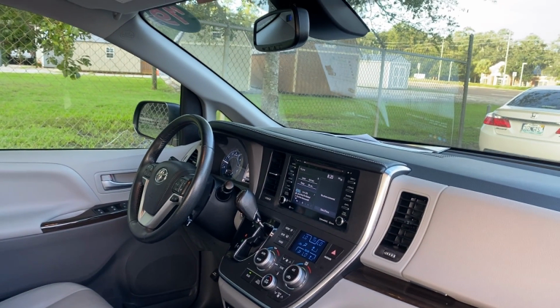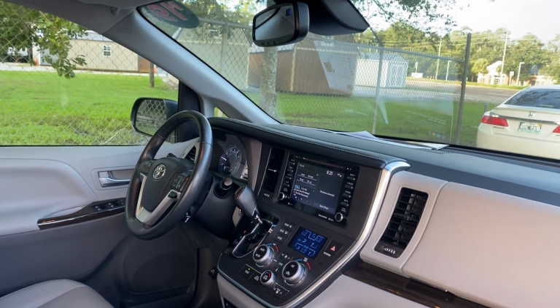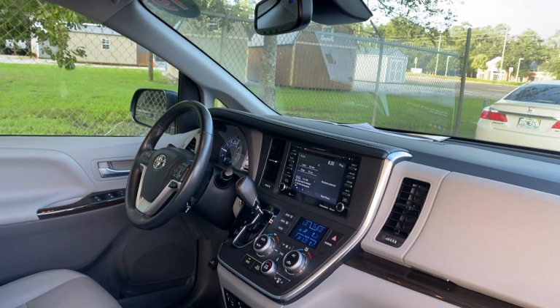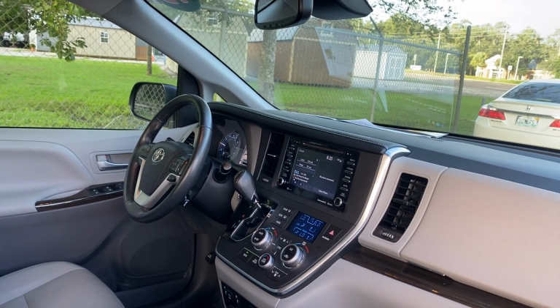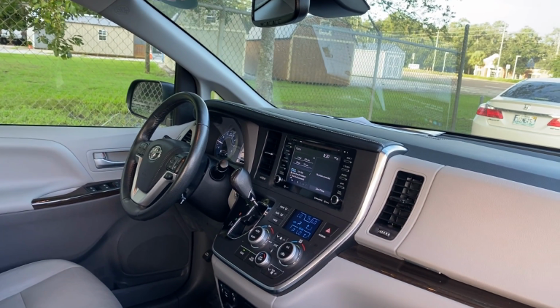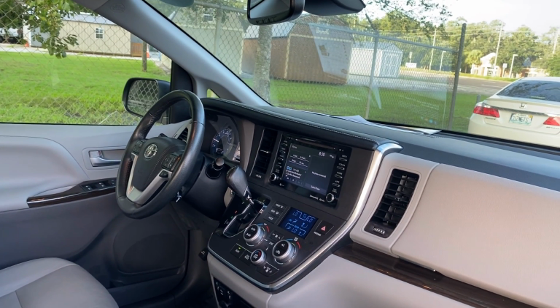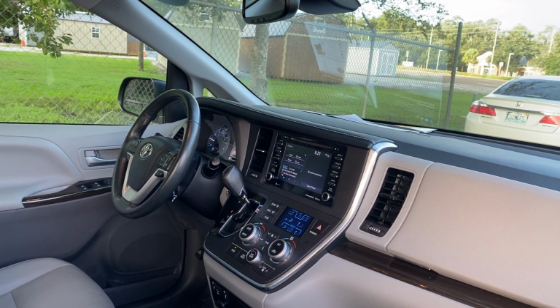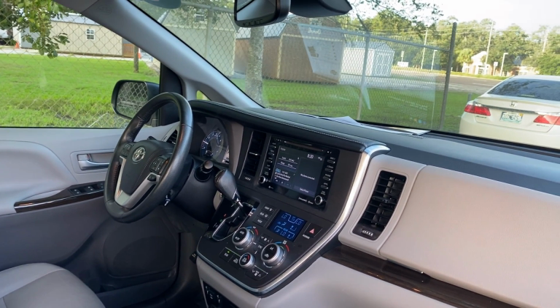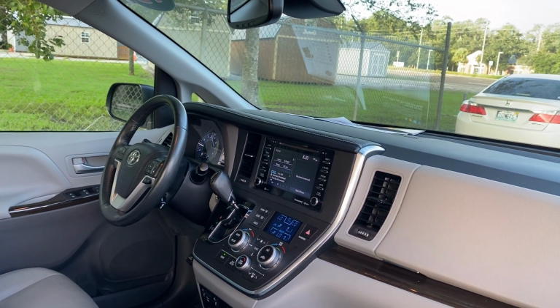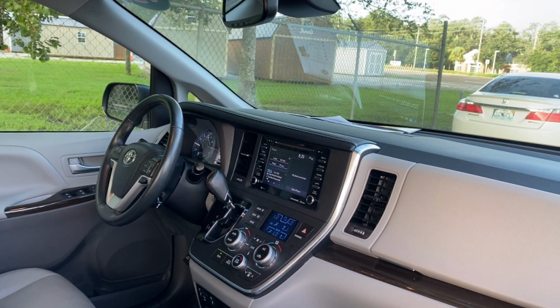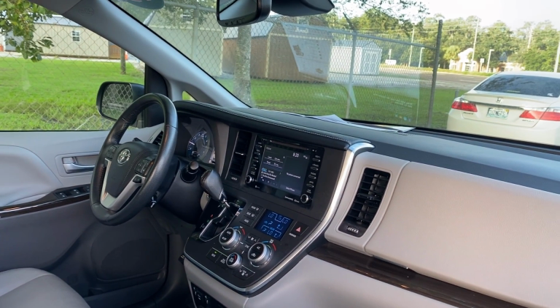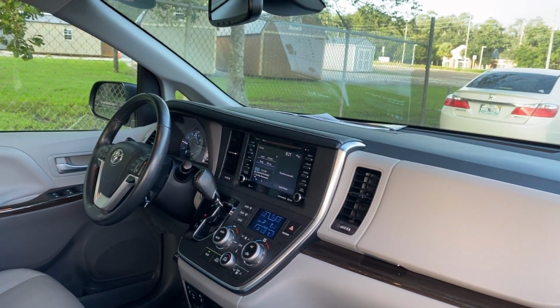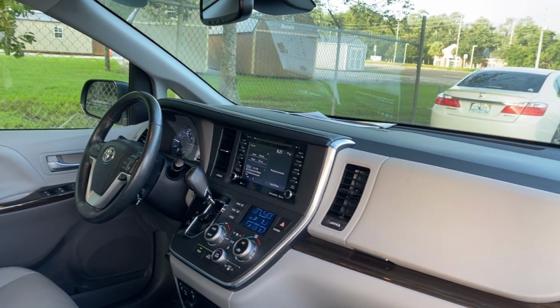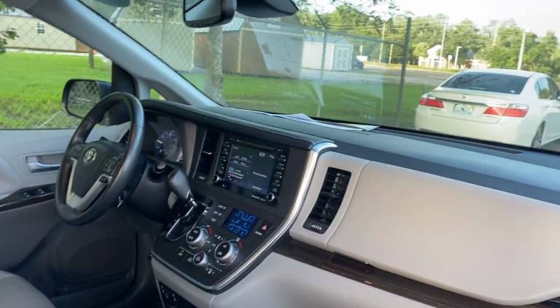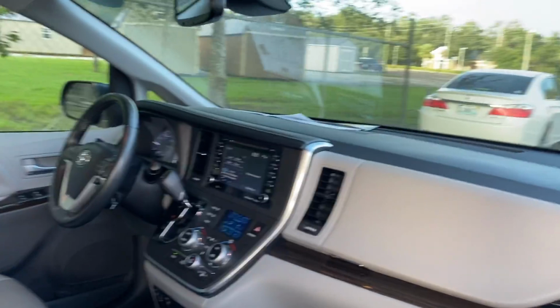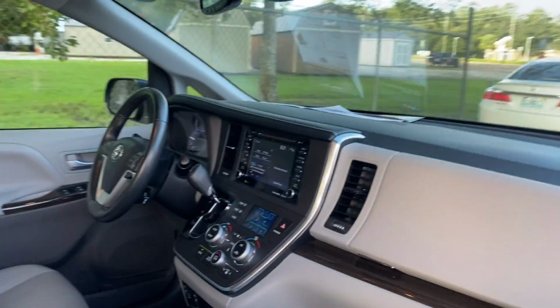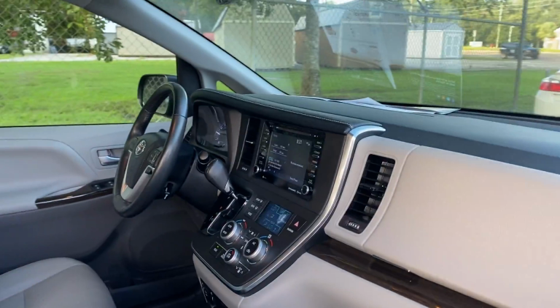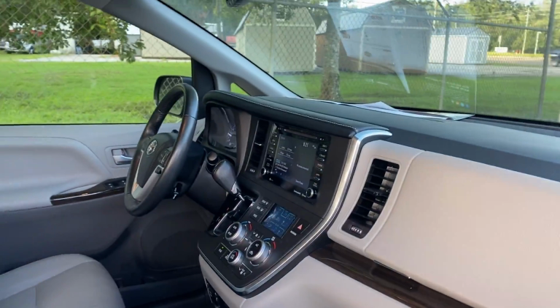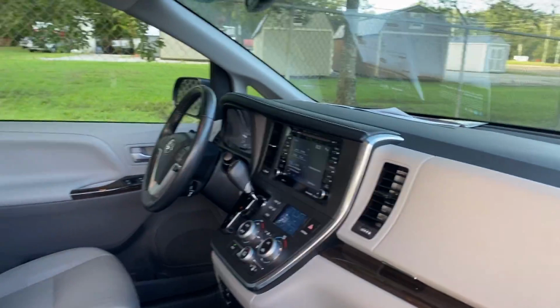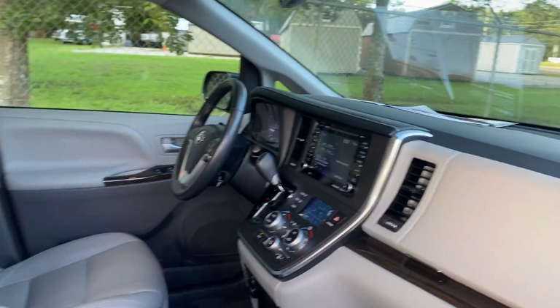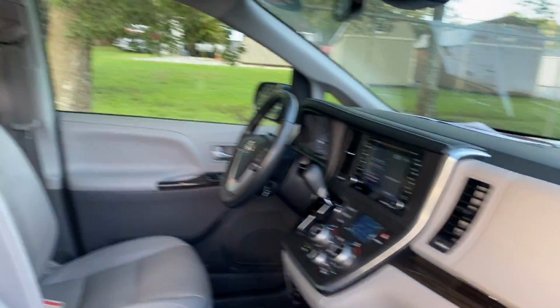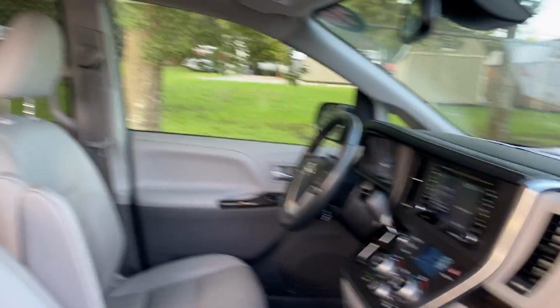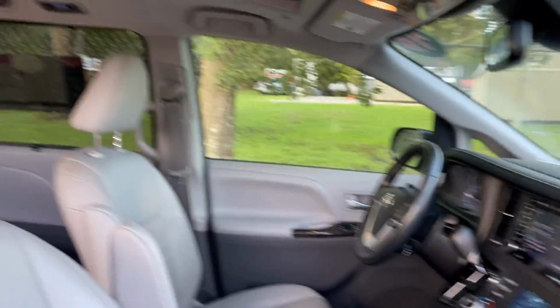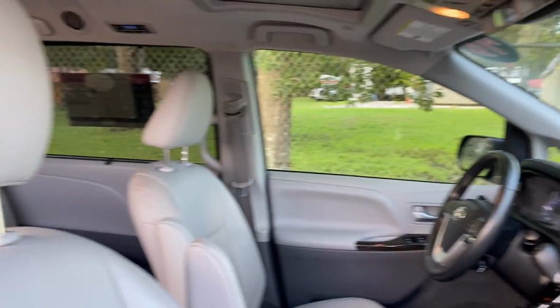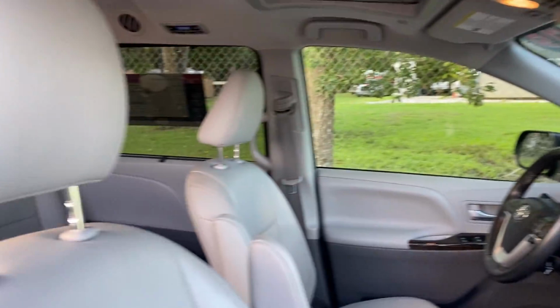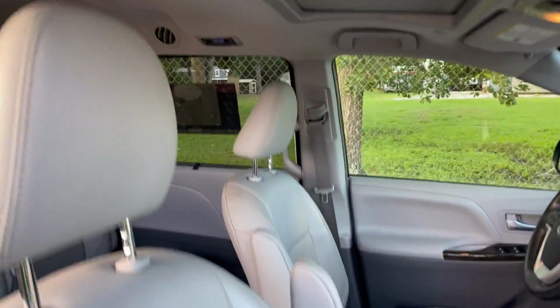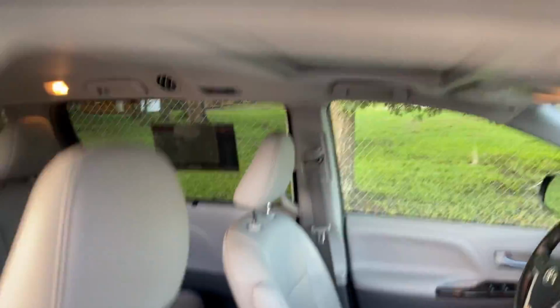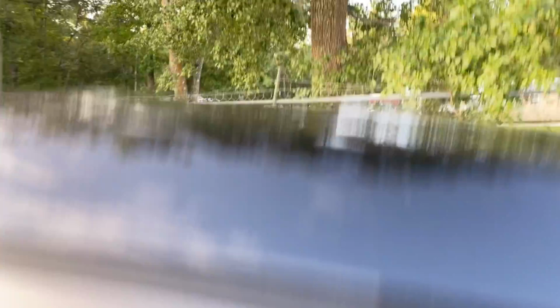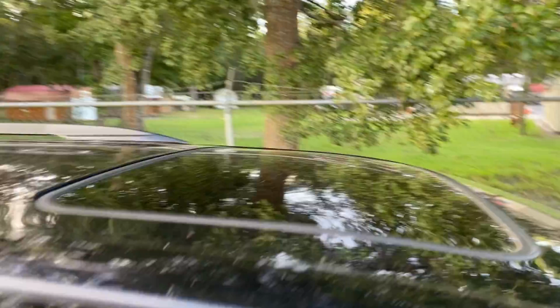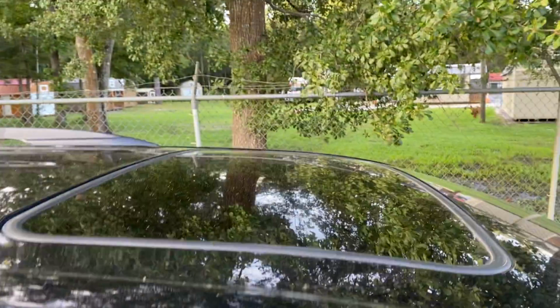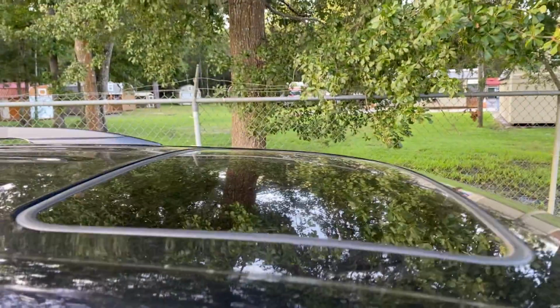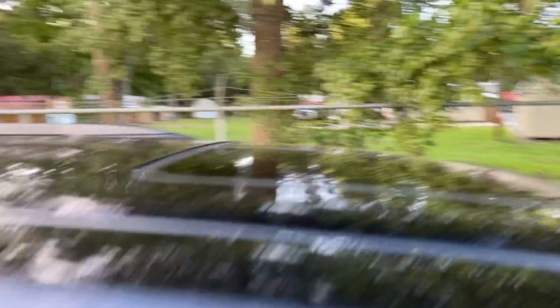Electronic climate control, heated seats, push-button start, CD player, and satellite radio.